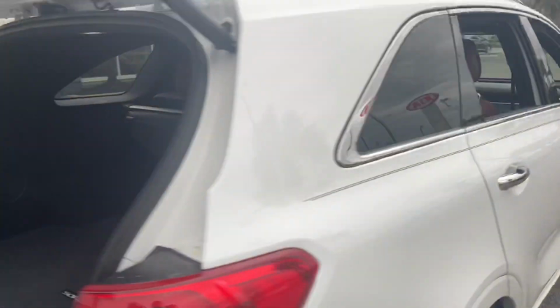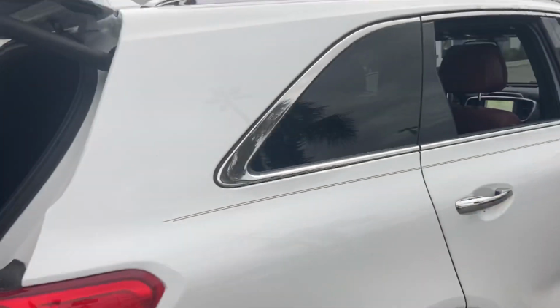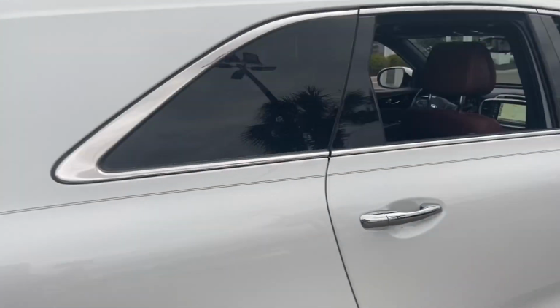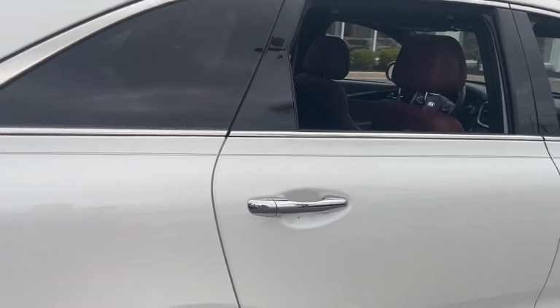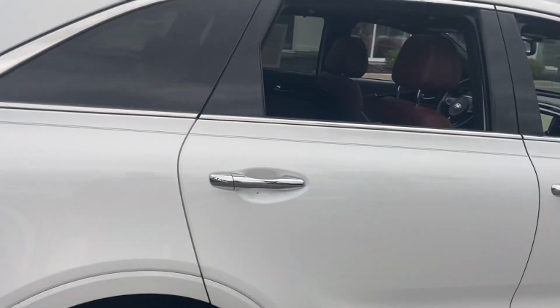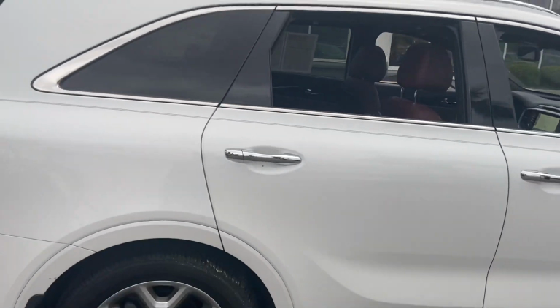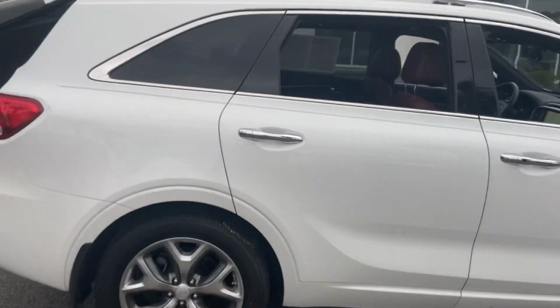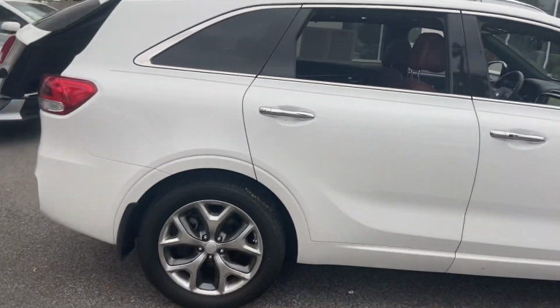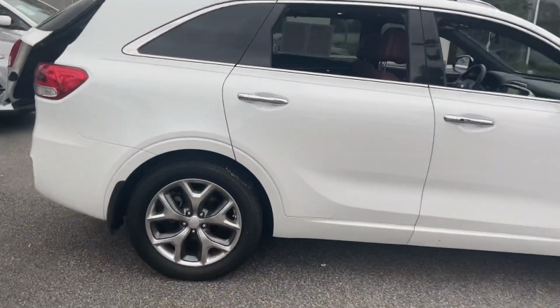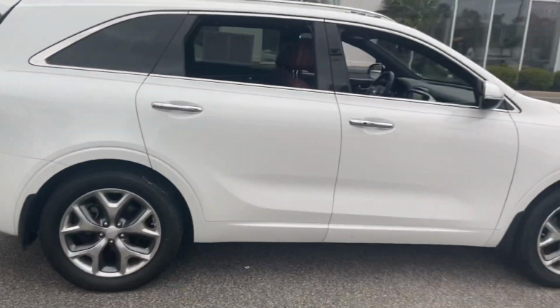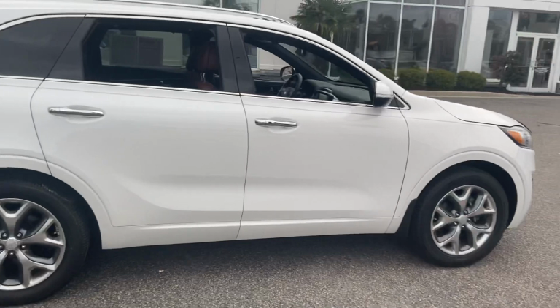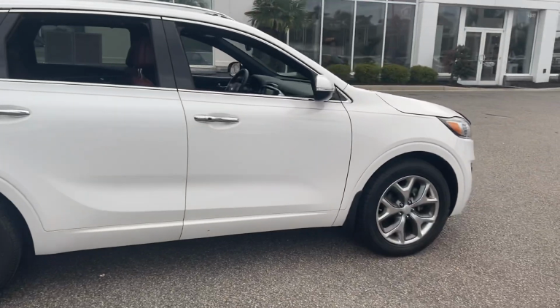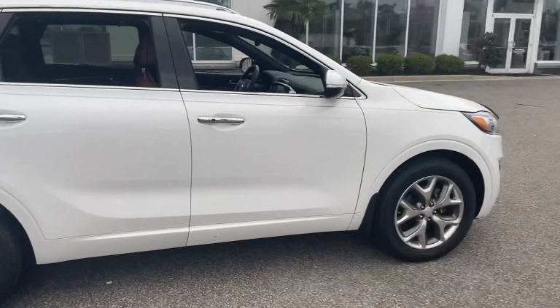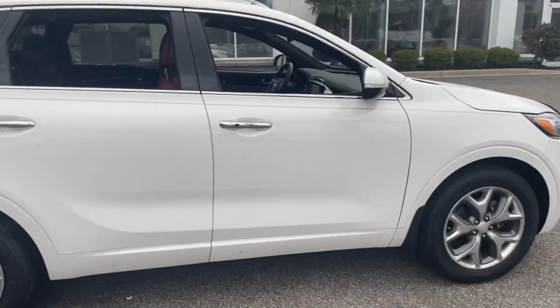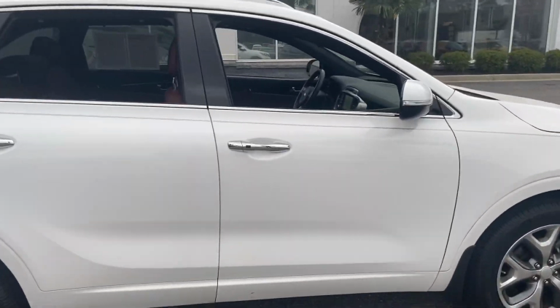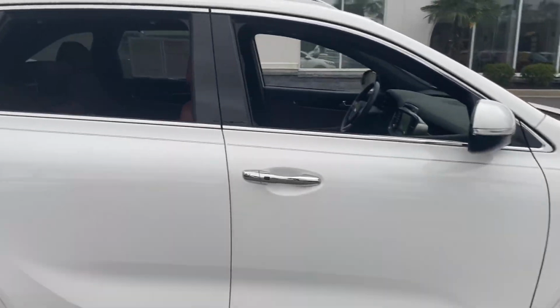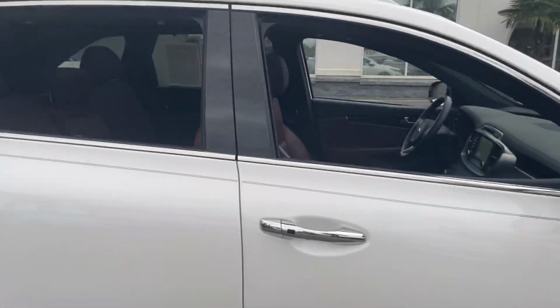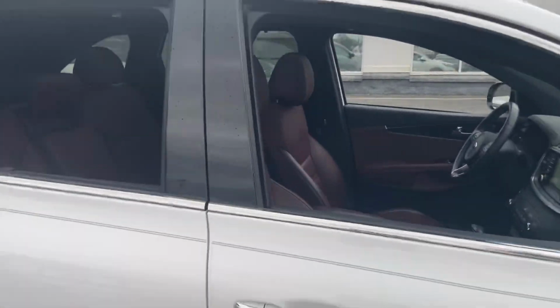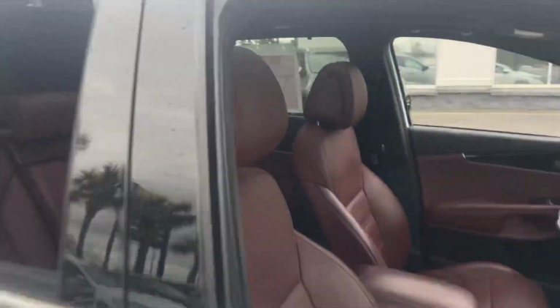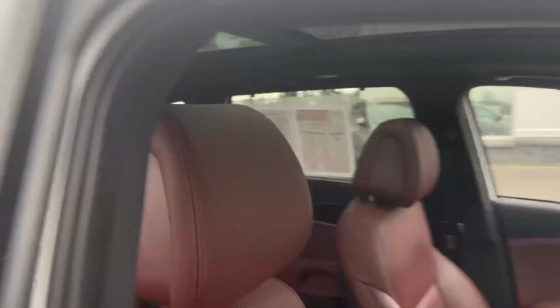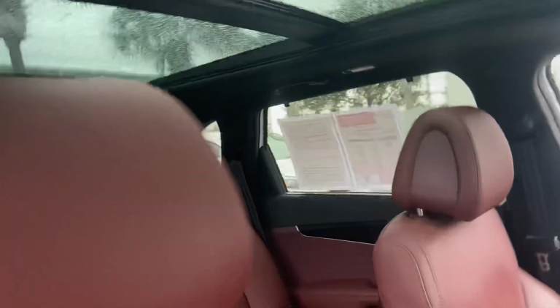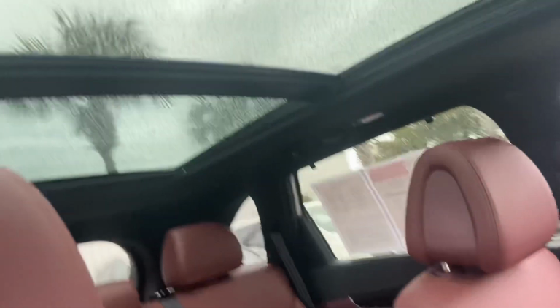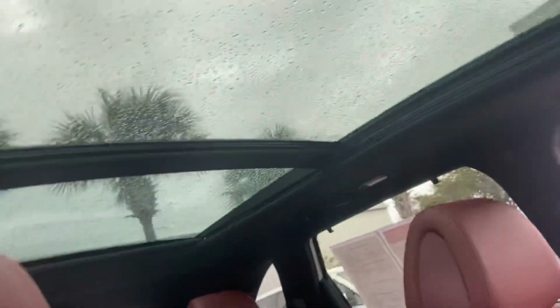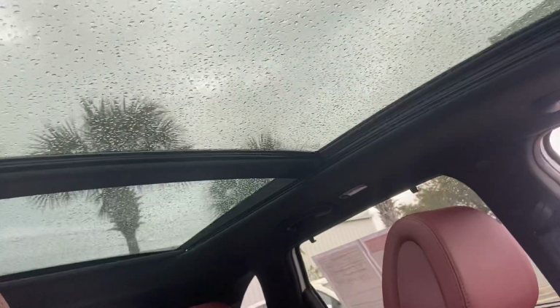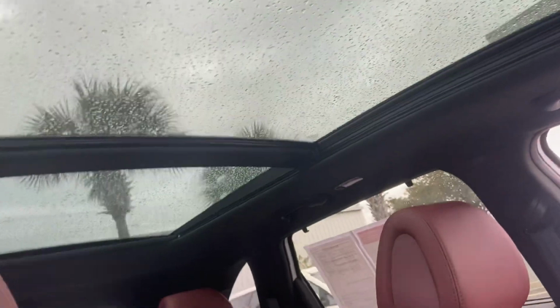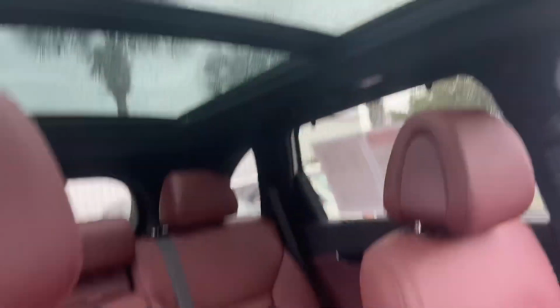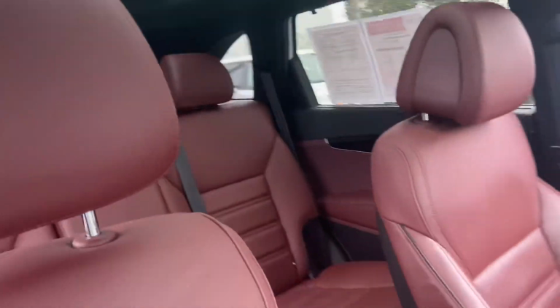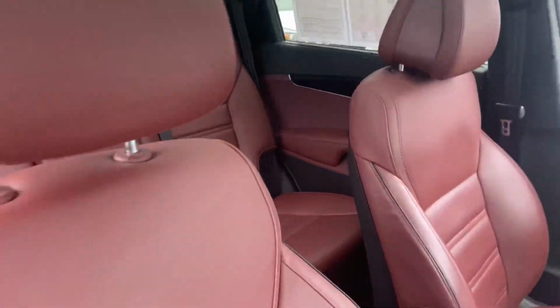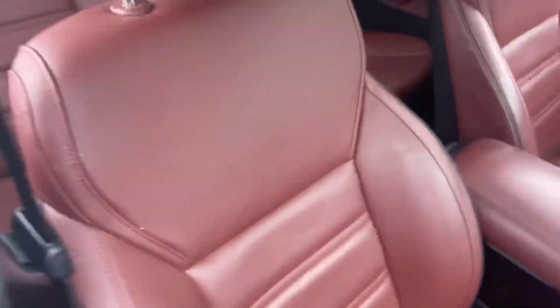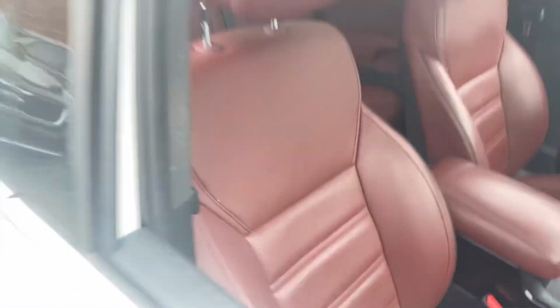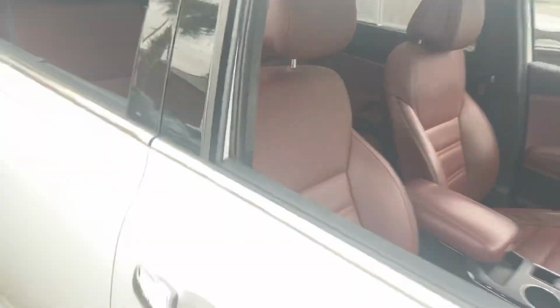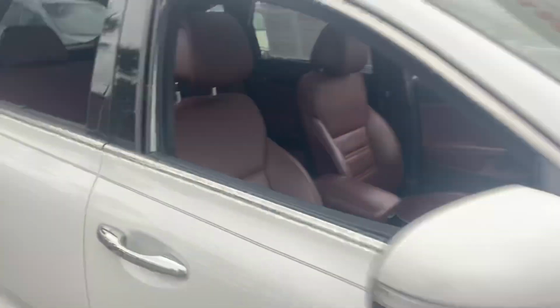Everything is powered. Give you another shot from the side — love the wheels. Another shot of the inside — wonderful panoramic sunroof.